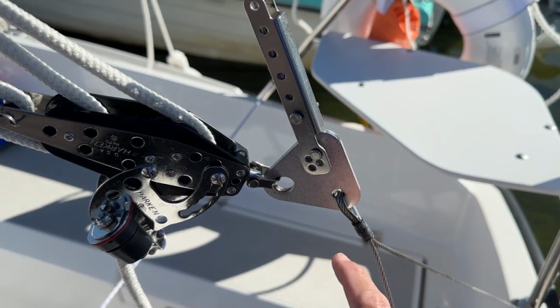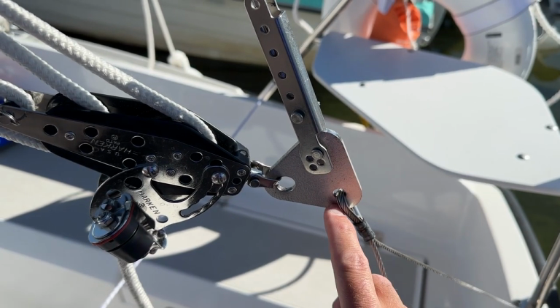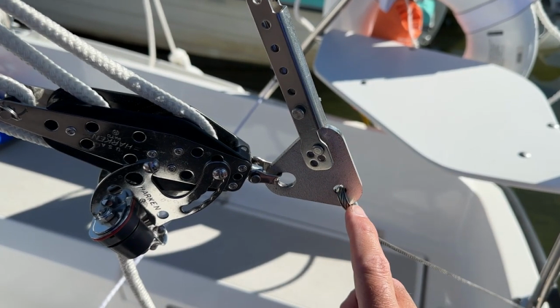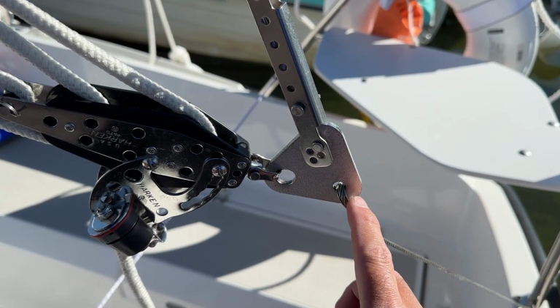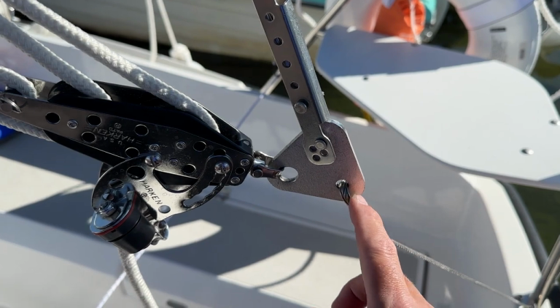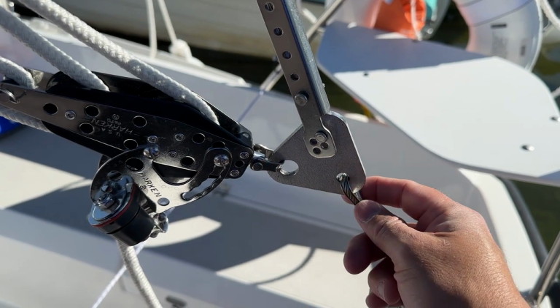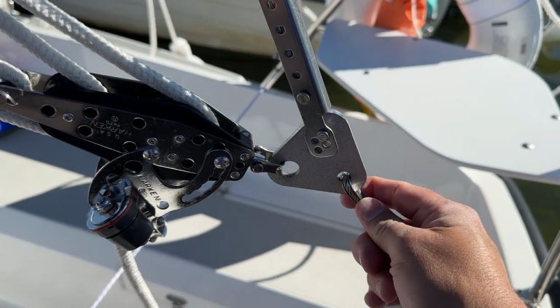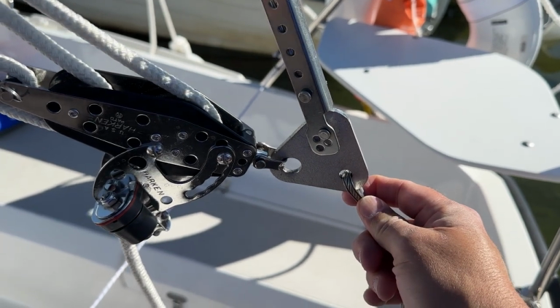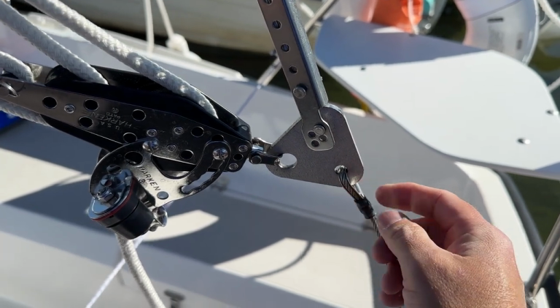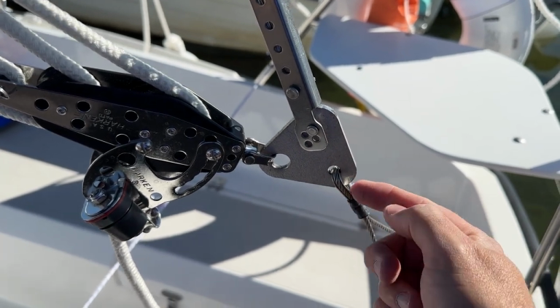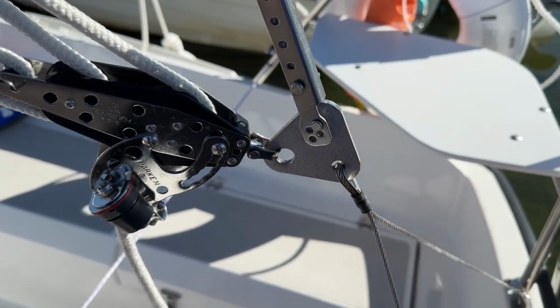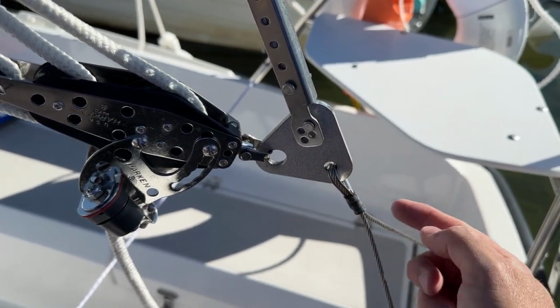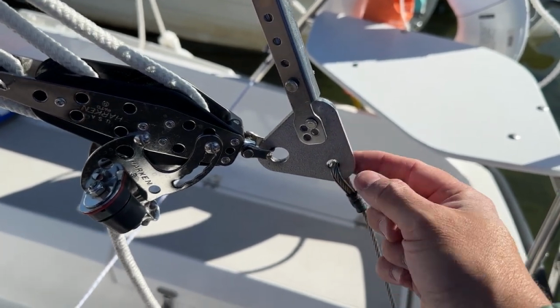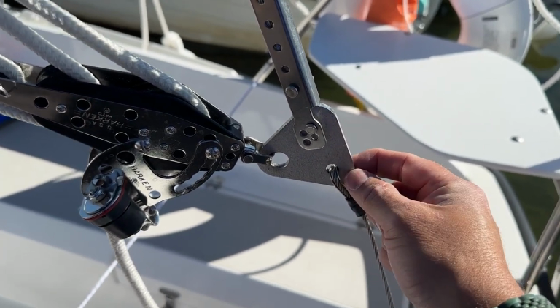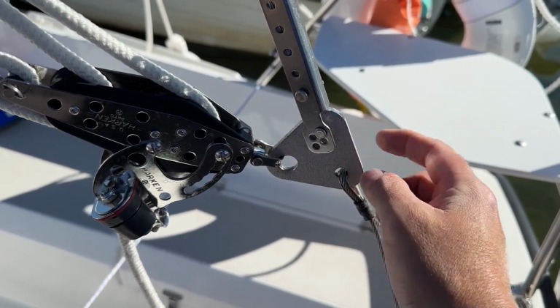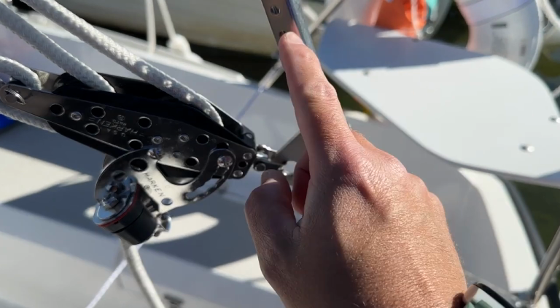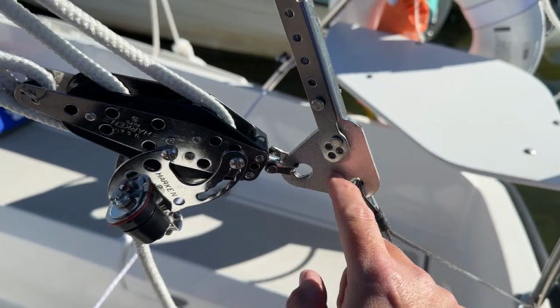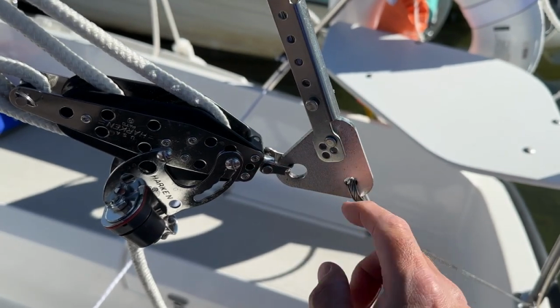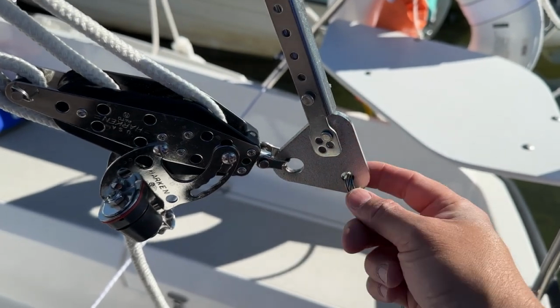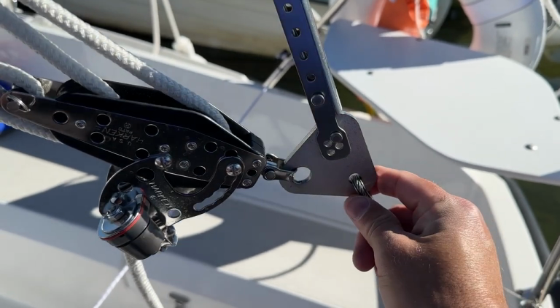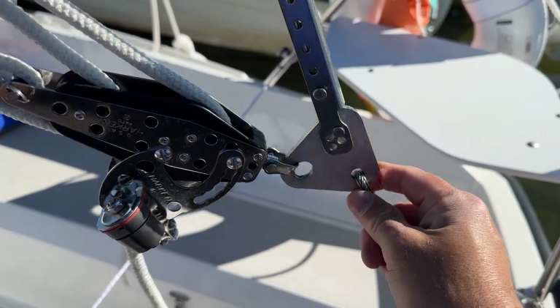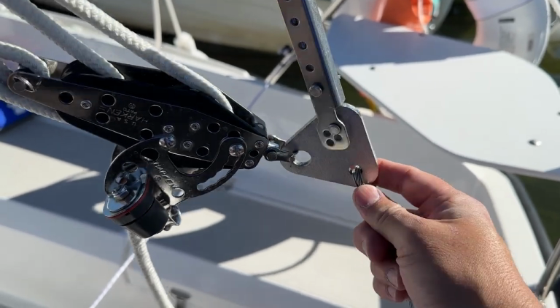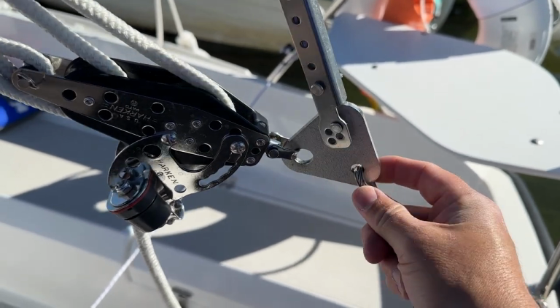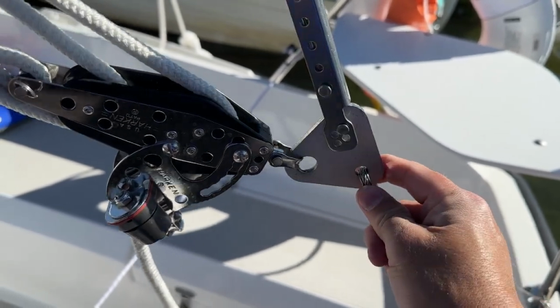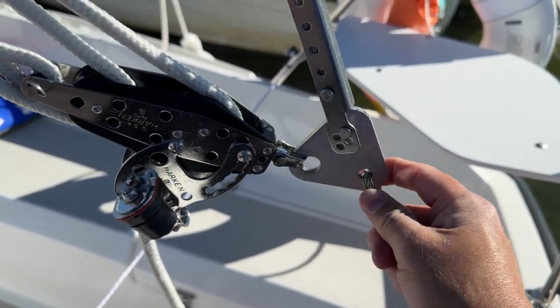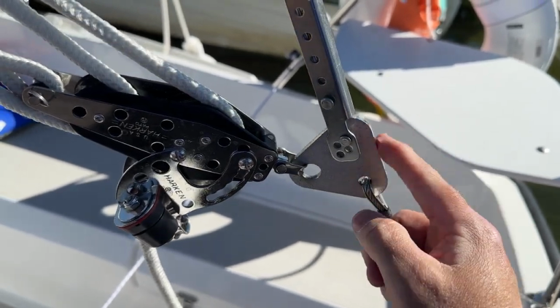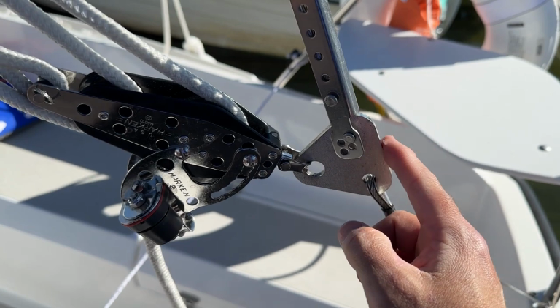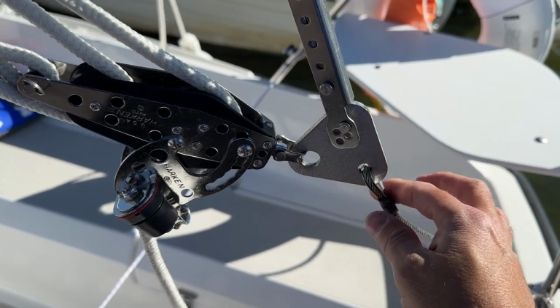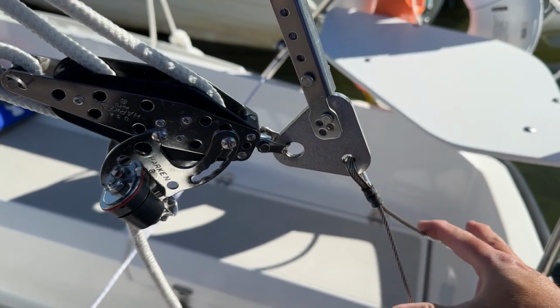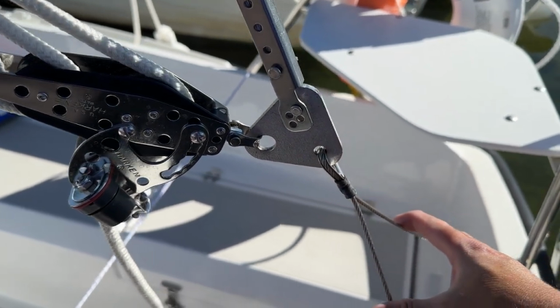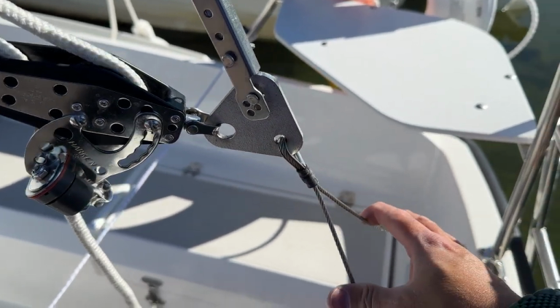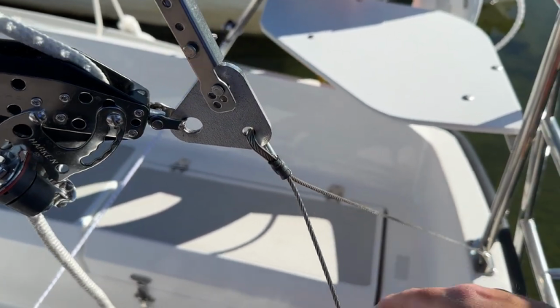This is the piece that I'm going to have to cut, and once I do that, that's going to be permanent. The backstay adjuster will attach right here and then this will stay. But in case something fails or it doesn't work out just right, I do have a full spare of the backstay bridle.